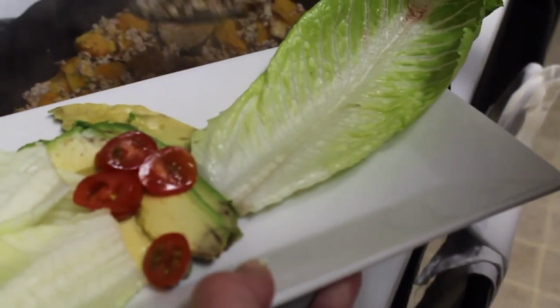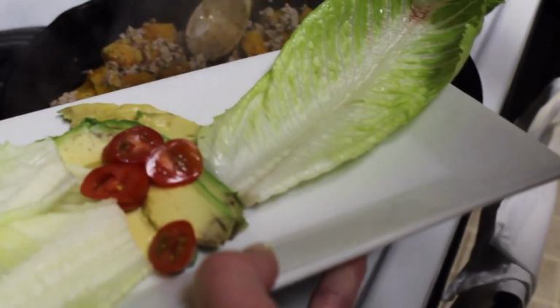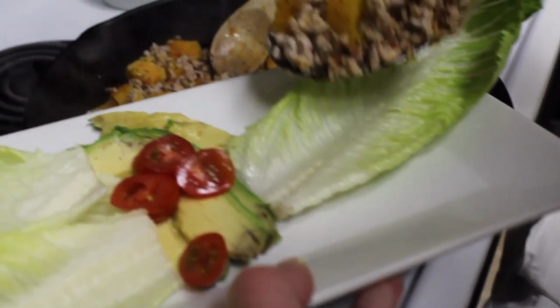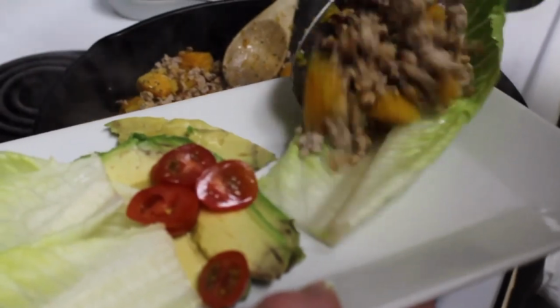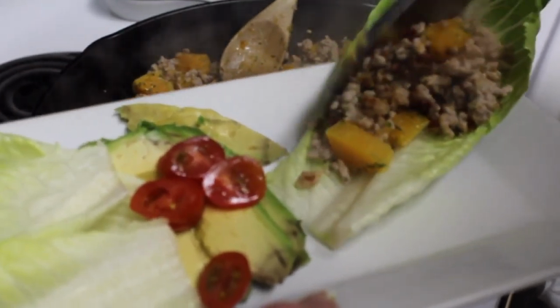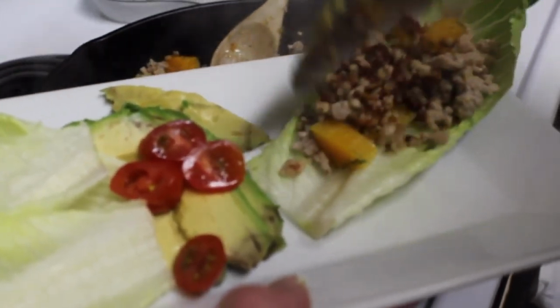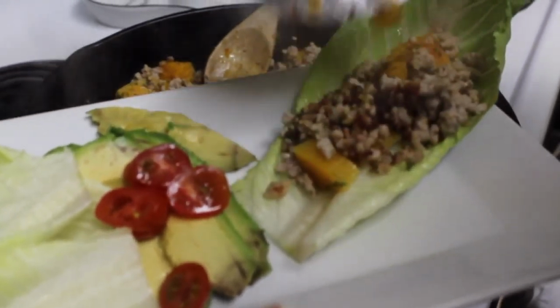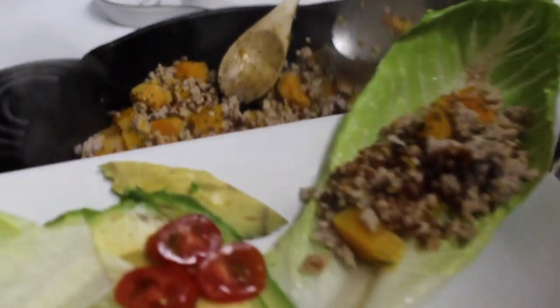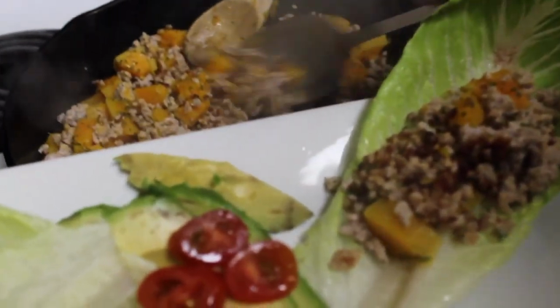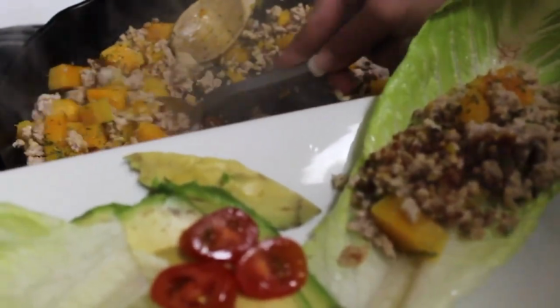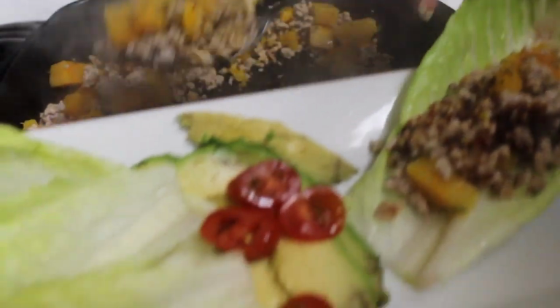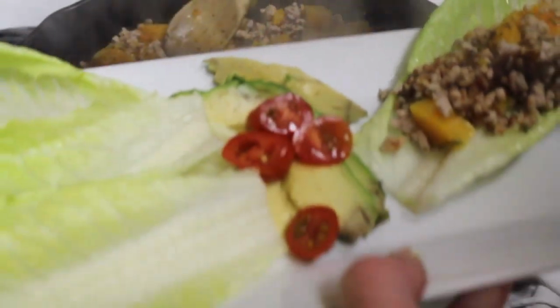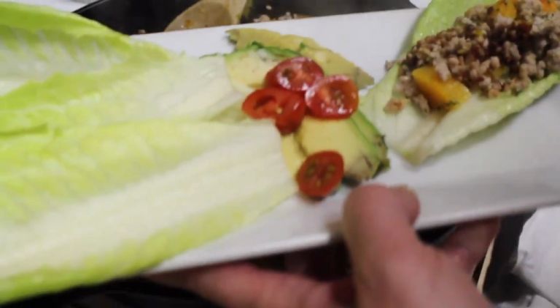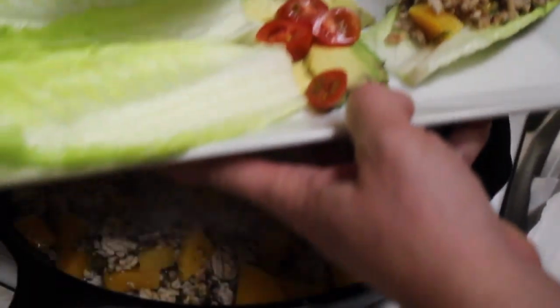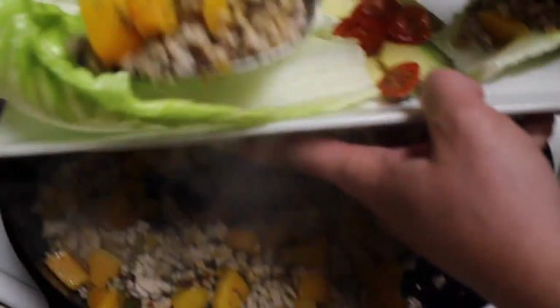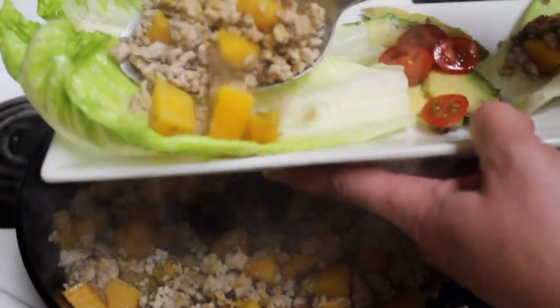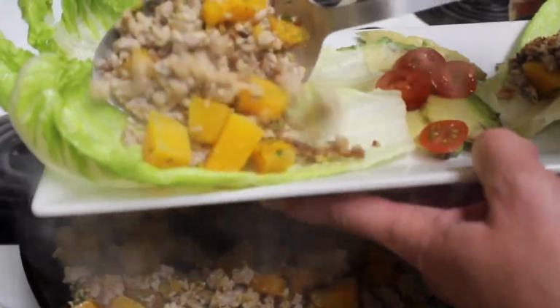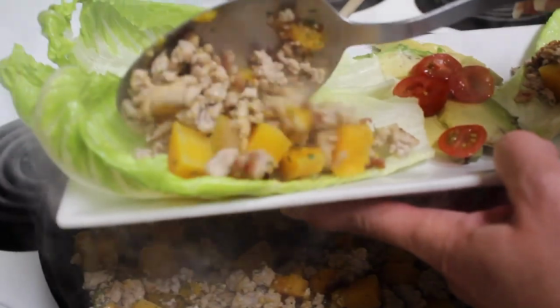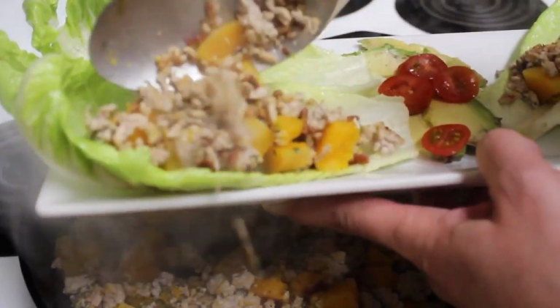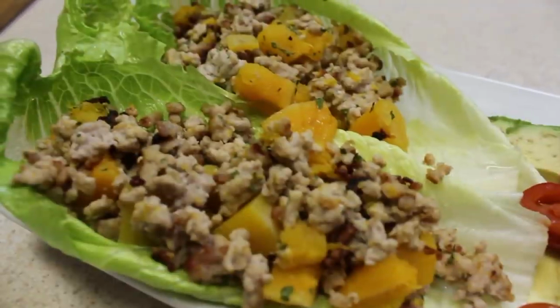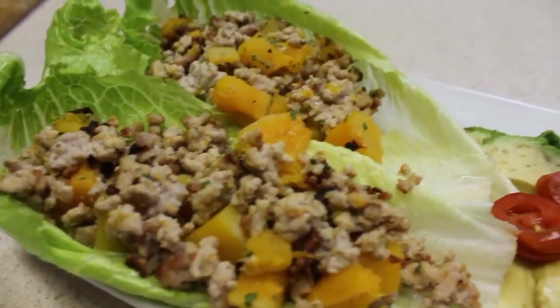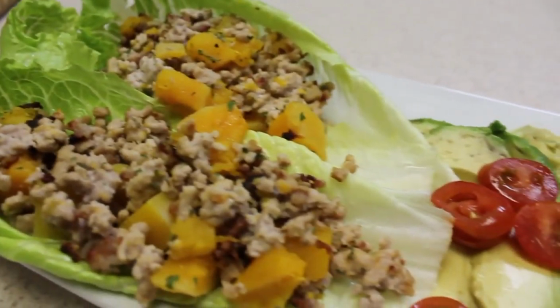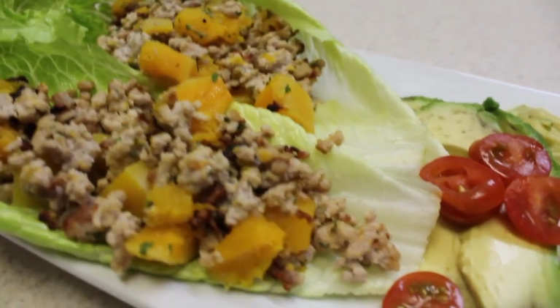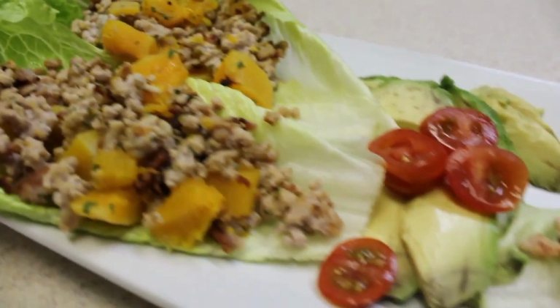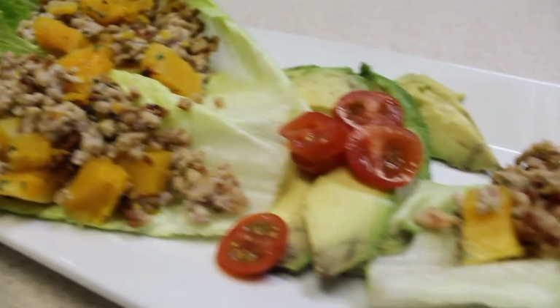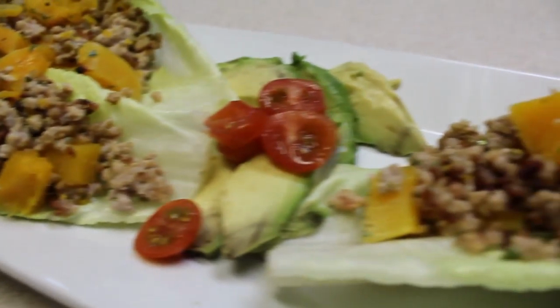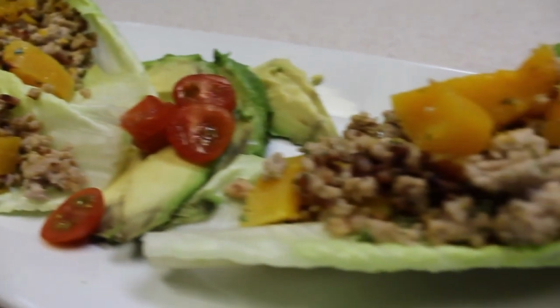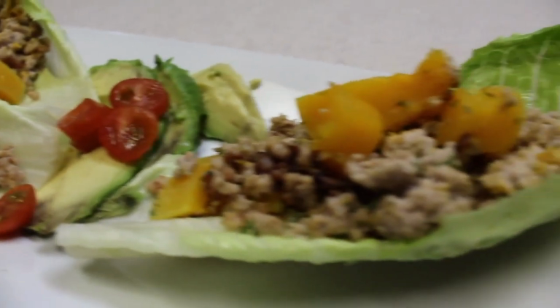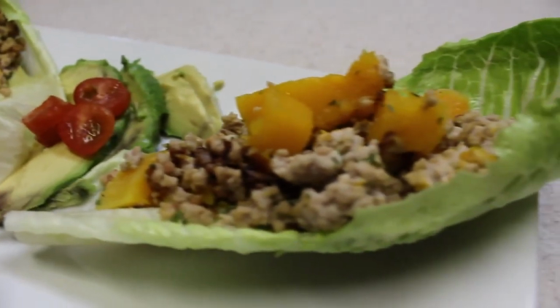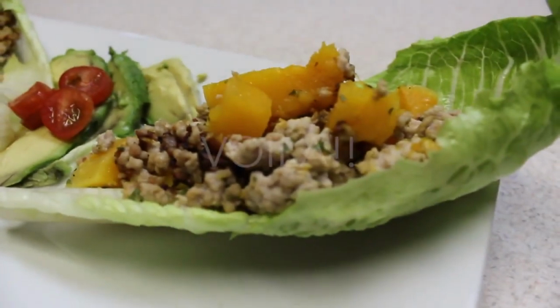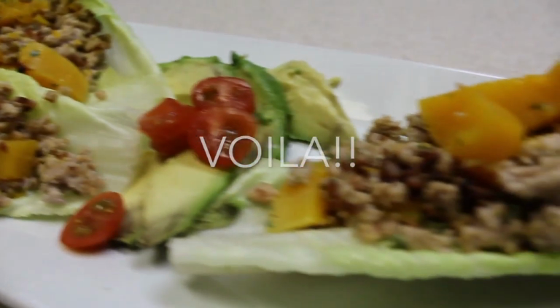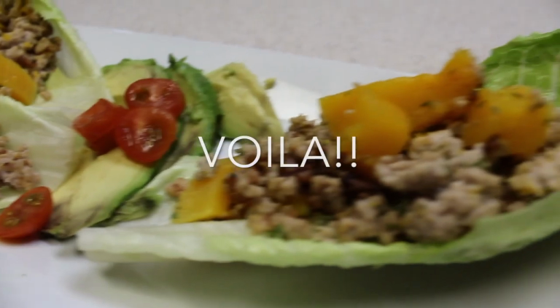After you're finished with that, make sure you have your lettuce ready and place your sausage and butternut squash mixture in the leaves — and voila!